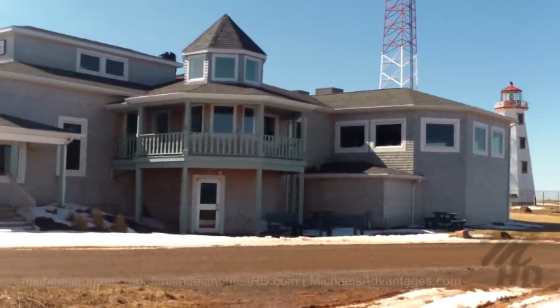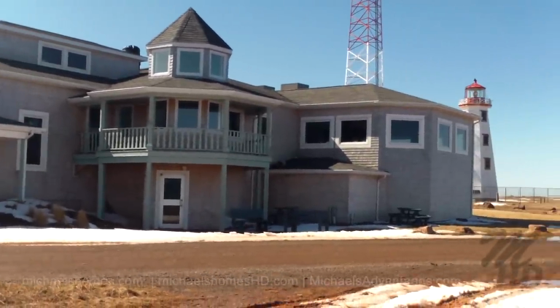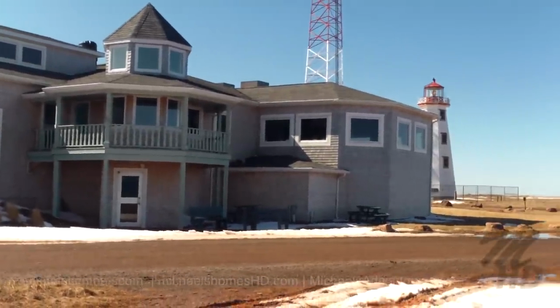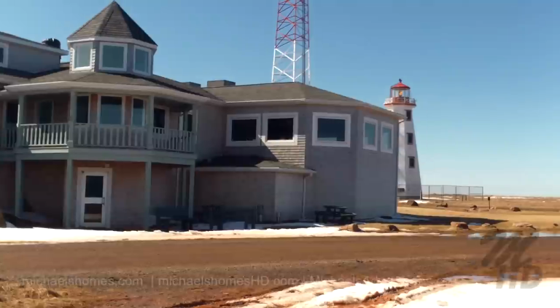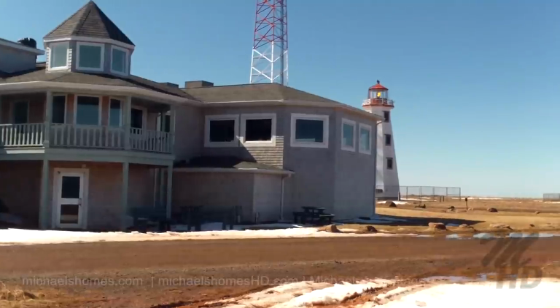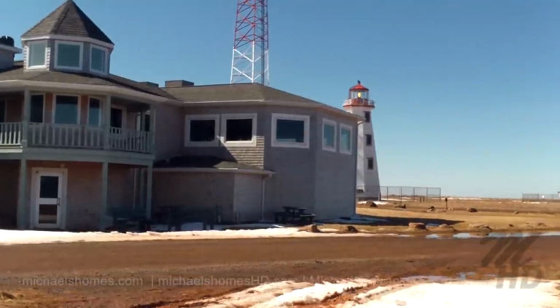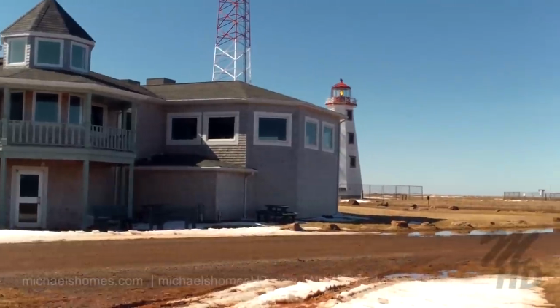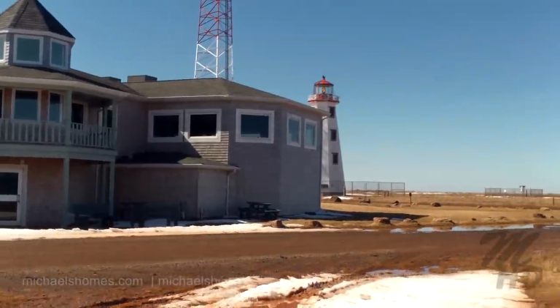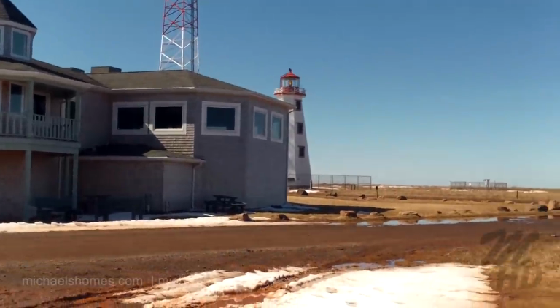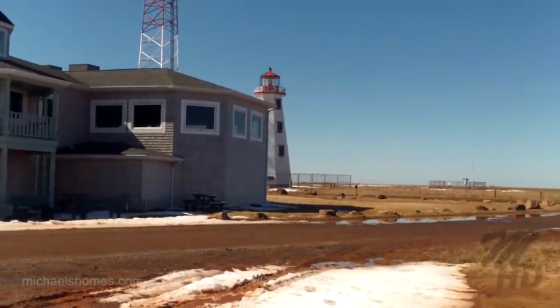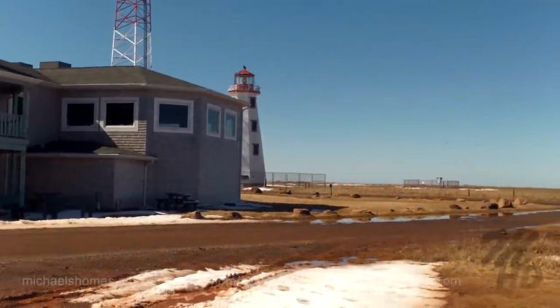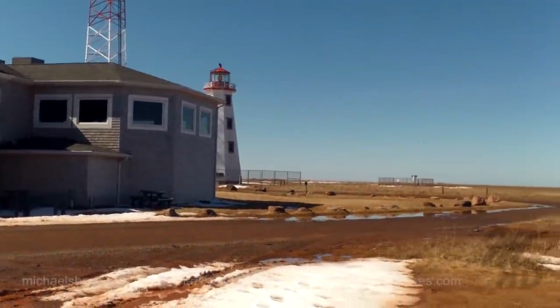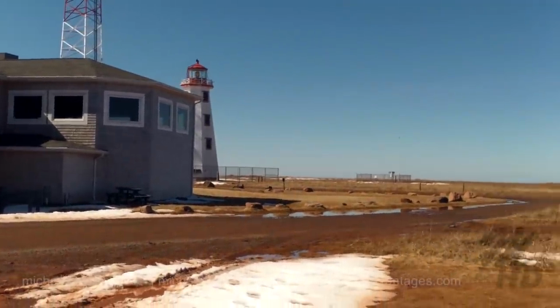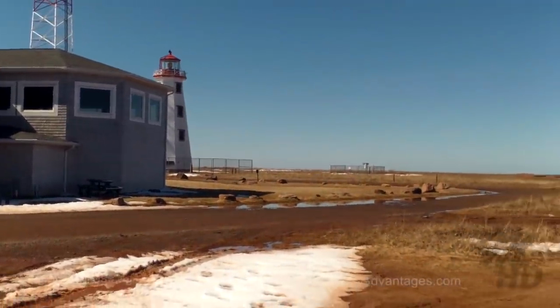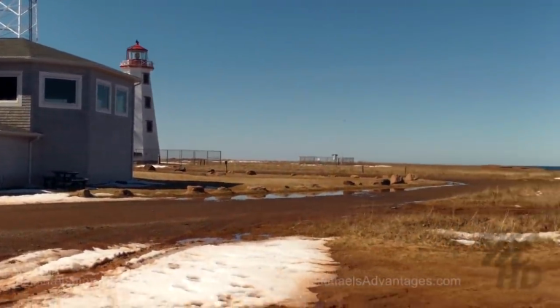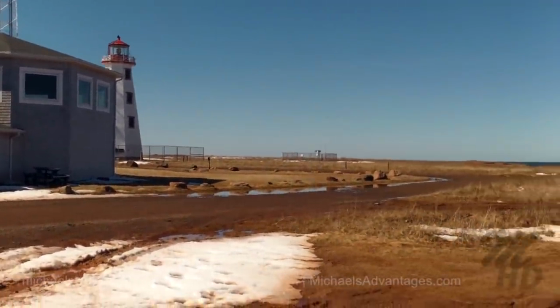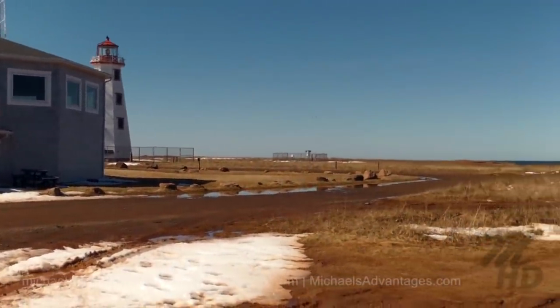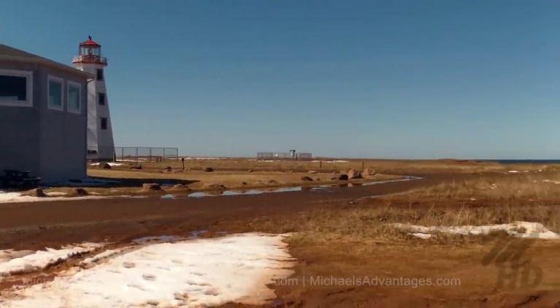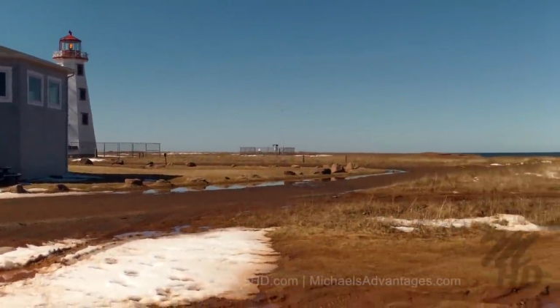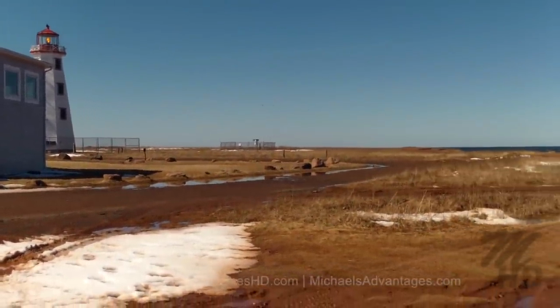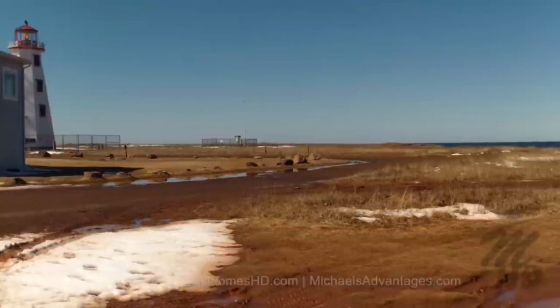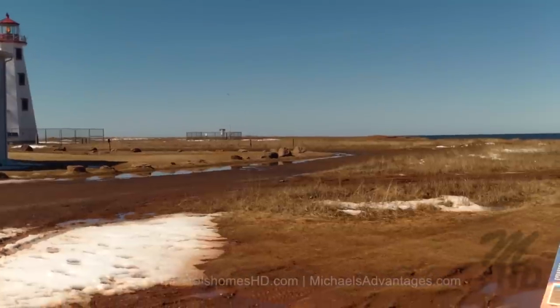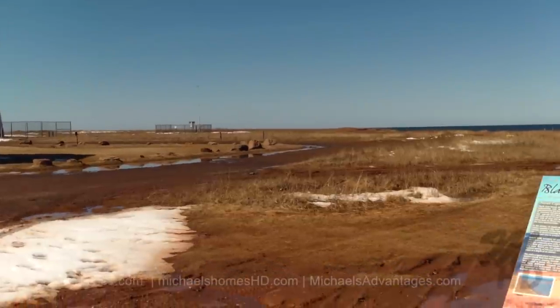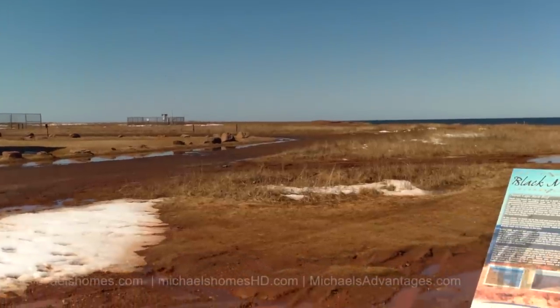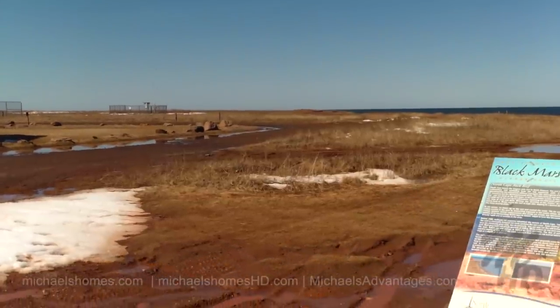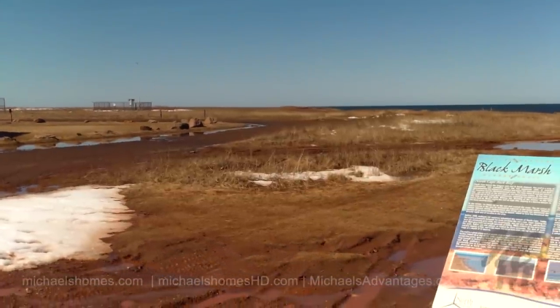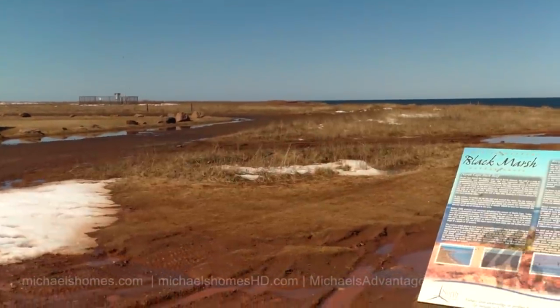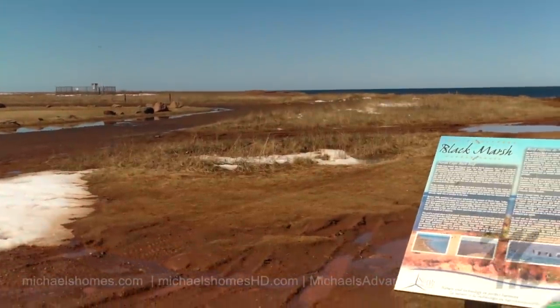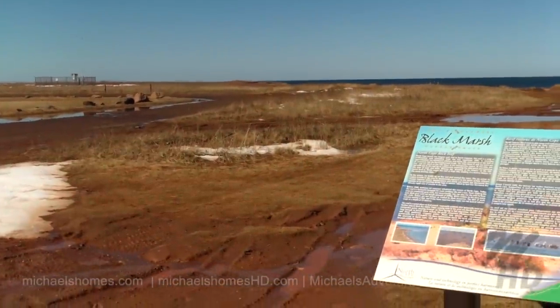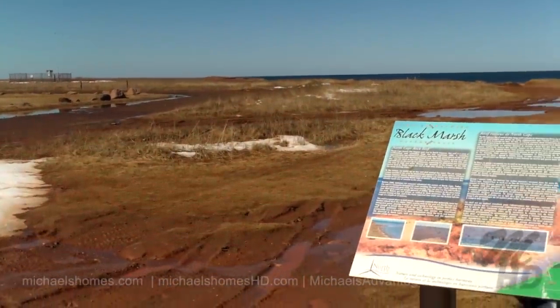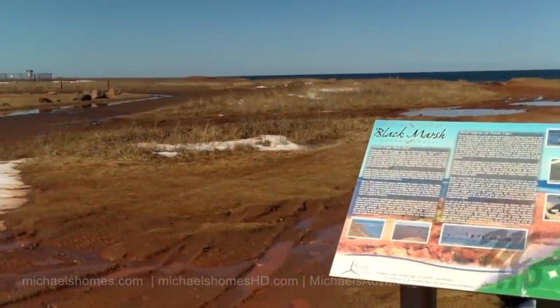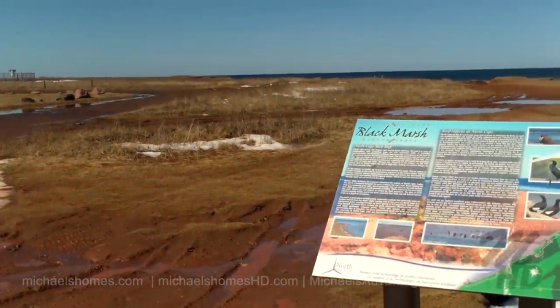Behind it, we've got a functioning lighthouse. And a little board telling us about the area.